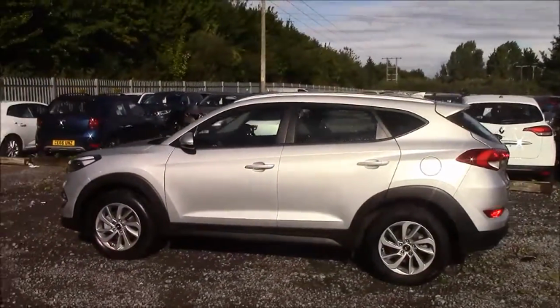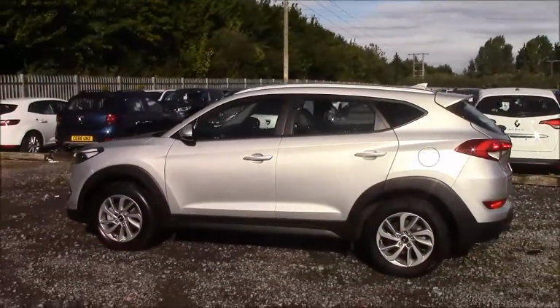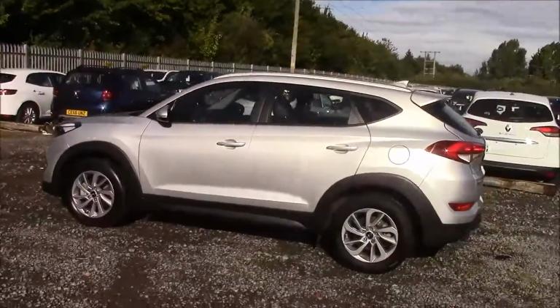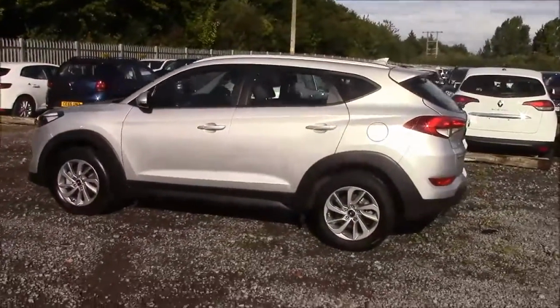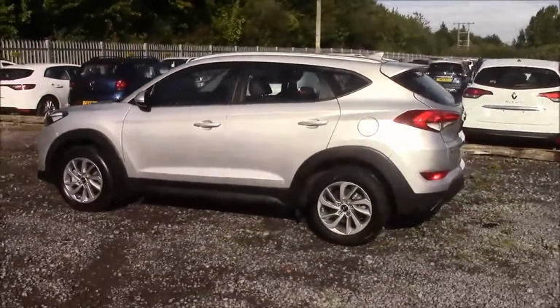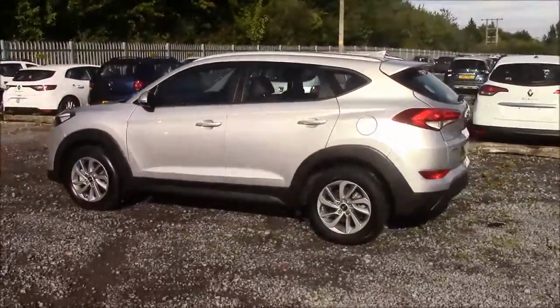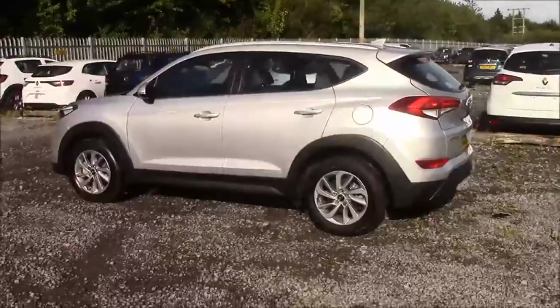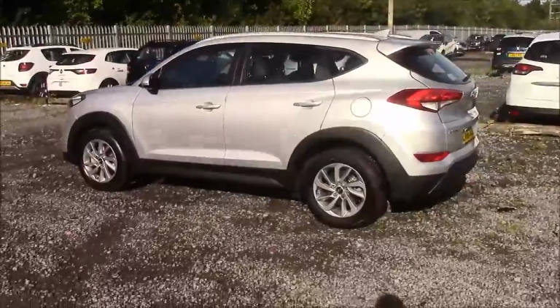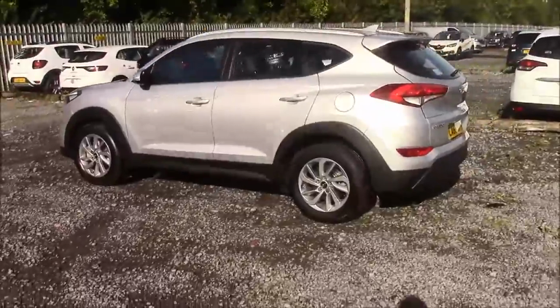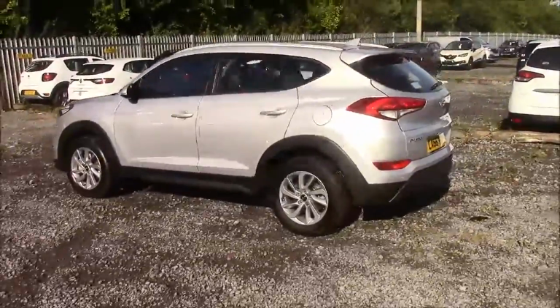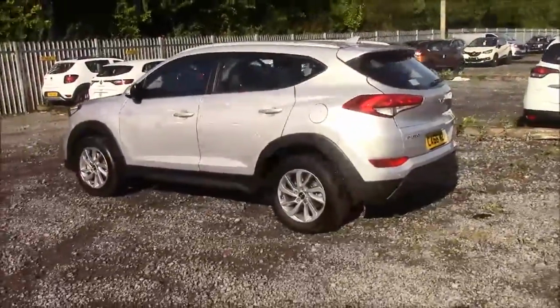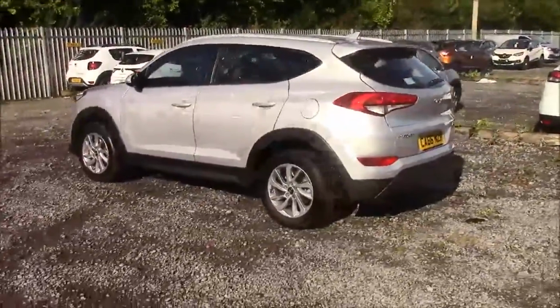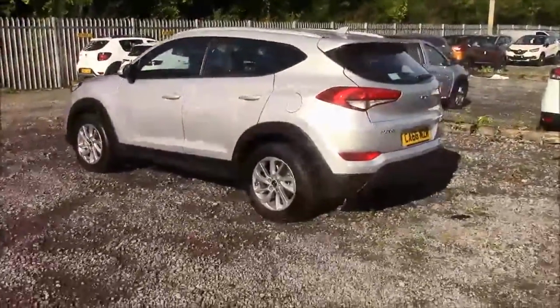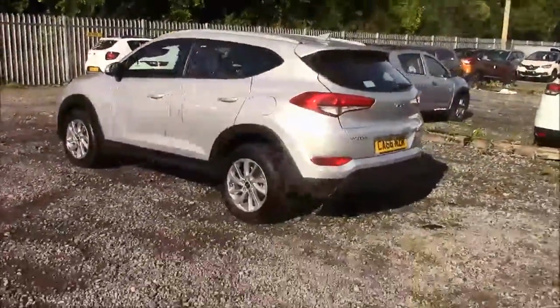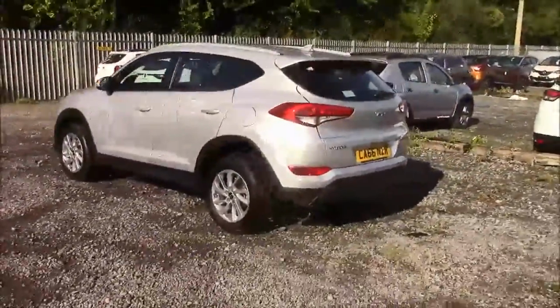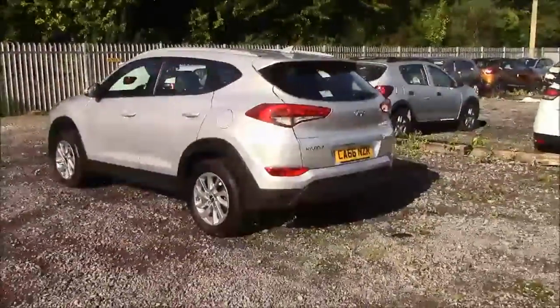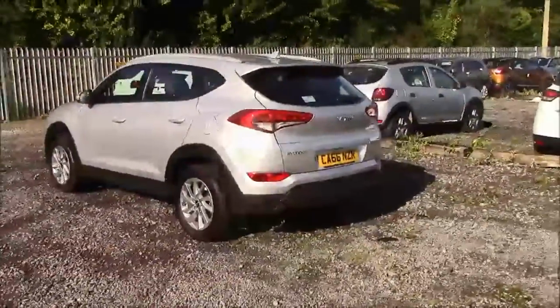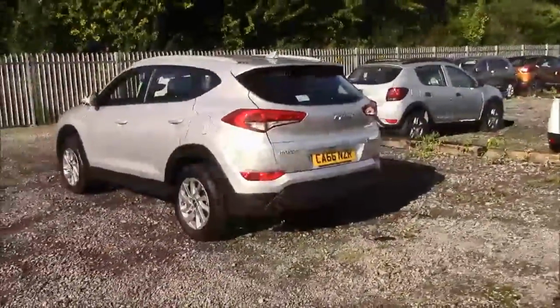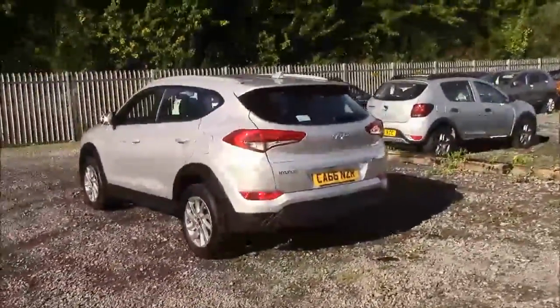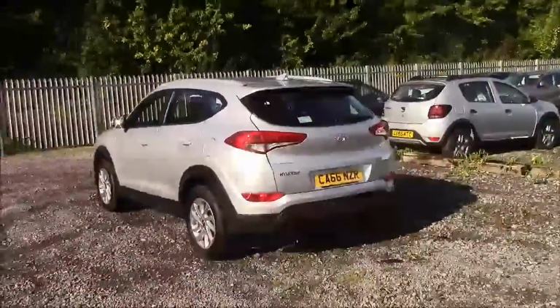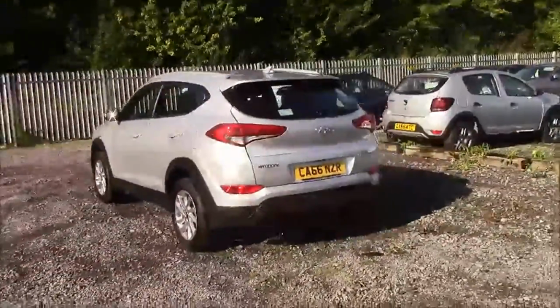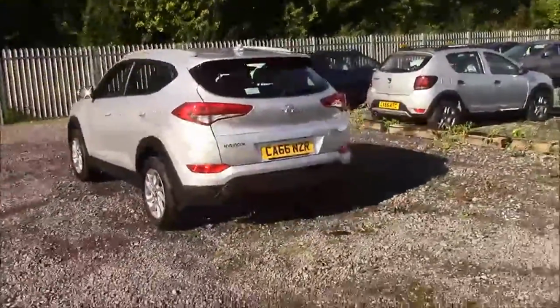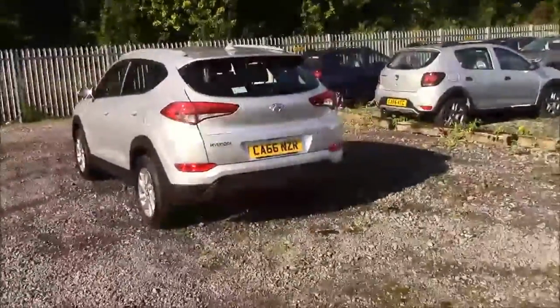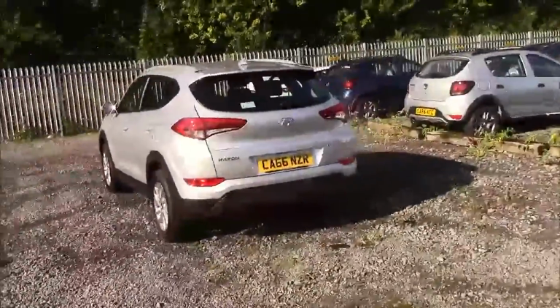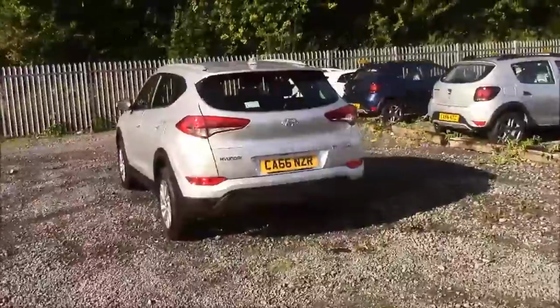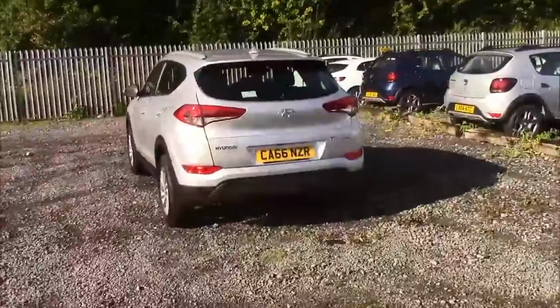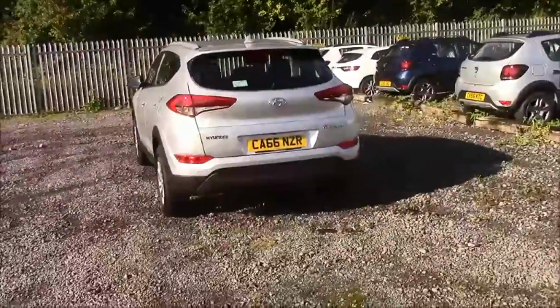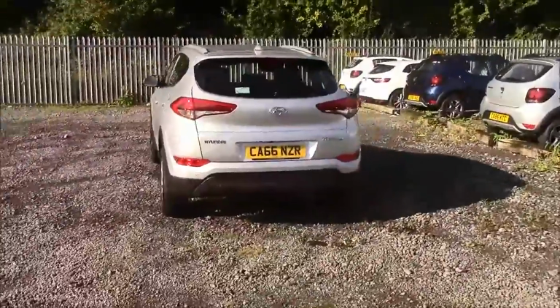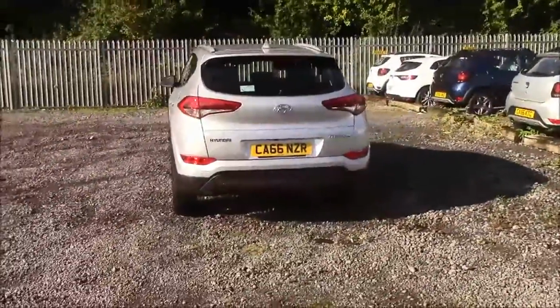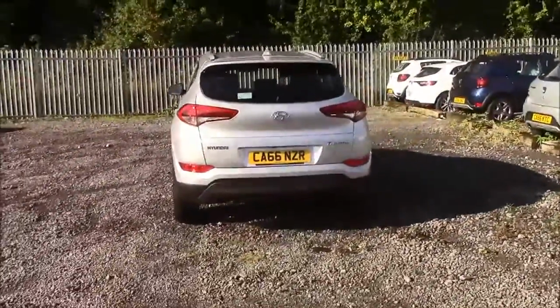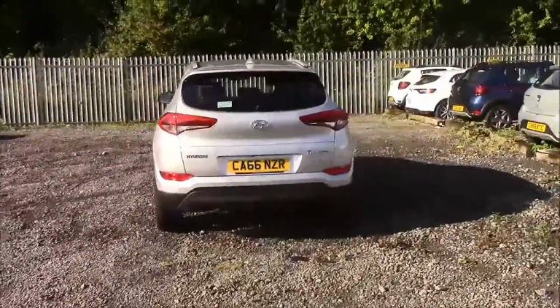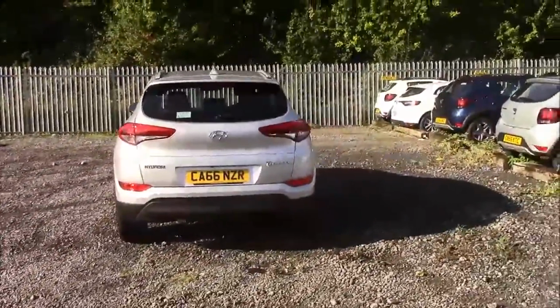As you walk around the vehicle you'll see this car comes with alloy wheels. We also have rear privacy glass, a heated rear windshield, and reverse parking sensors that run along the rear bumper.